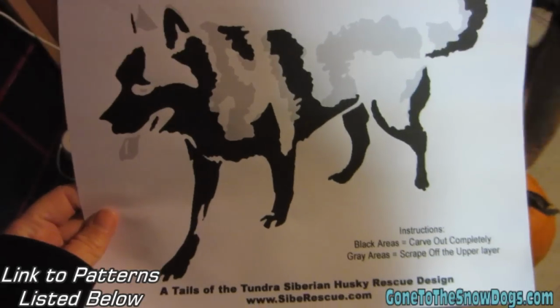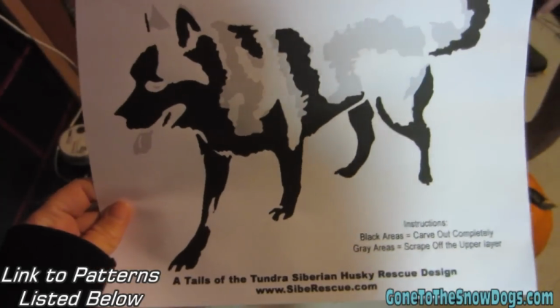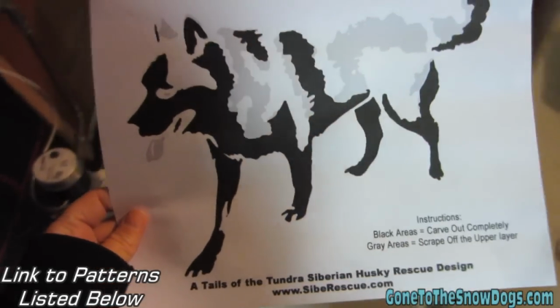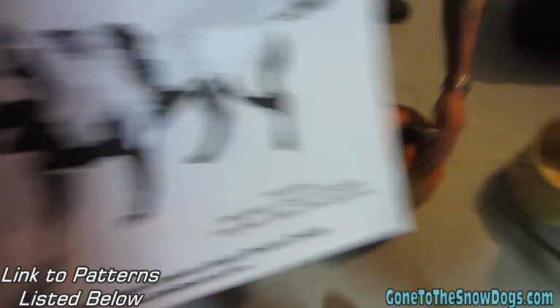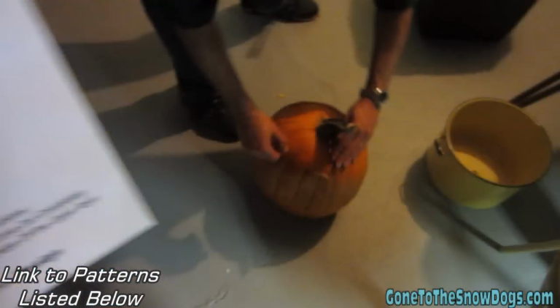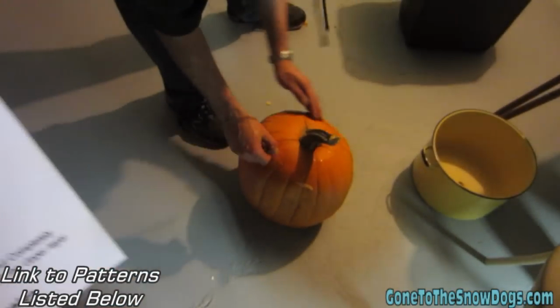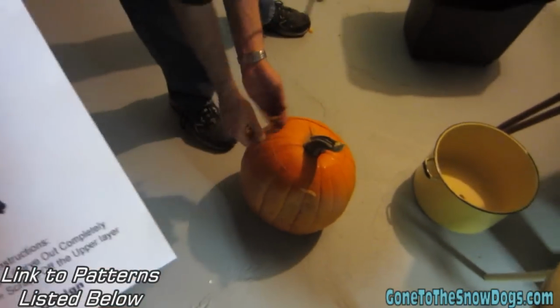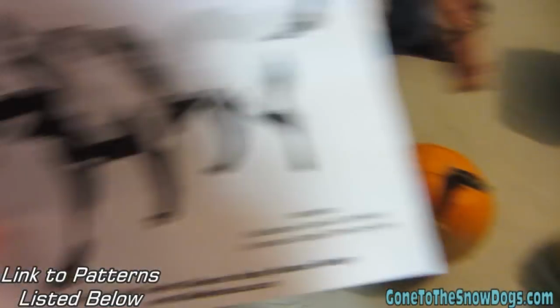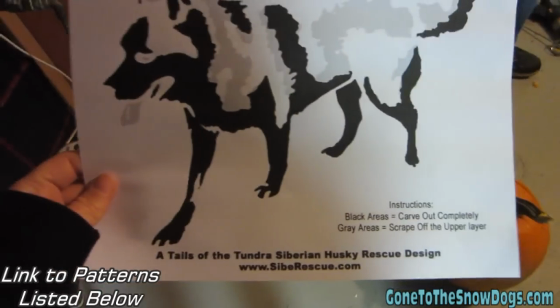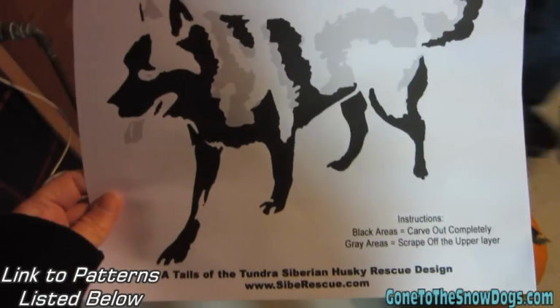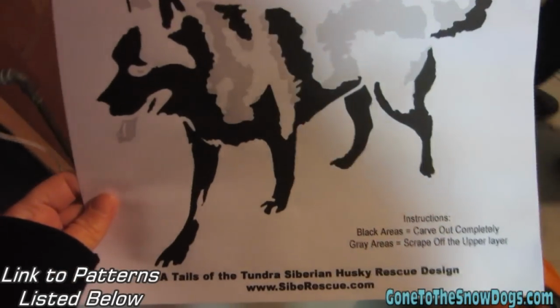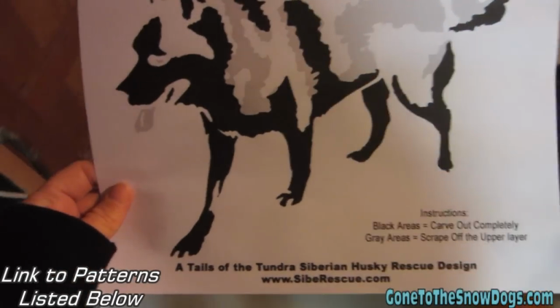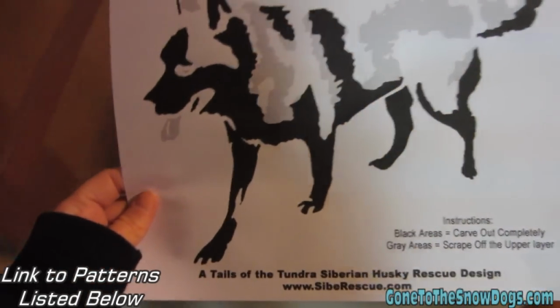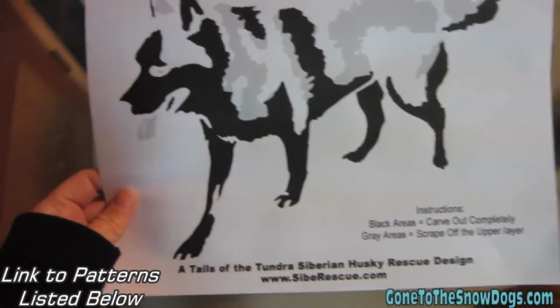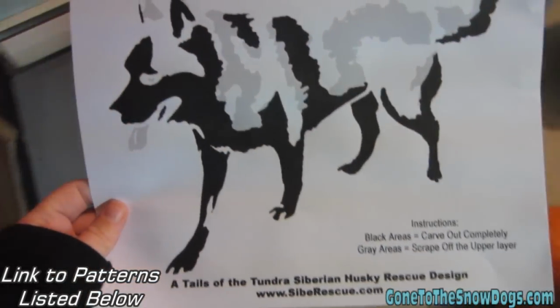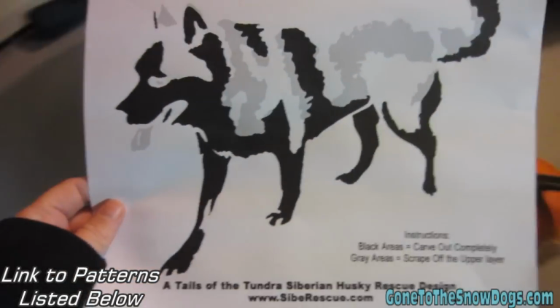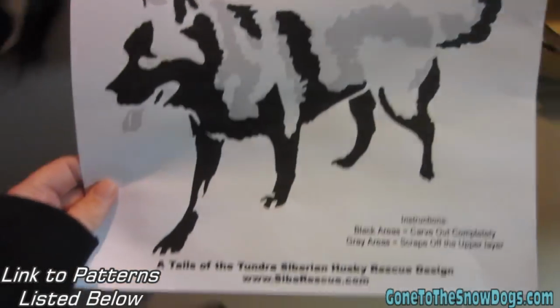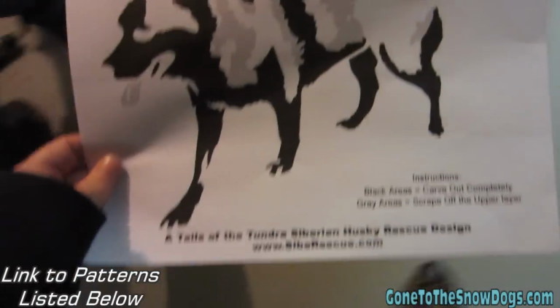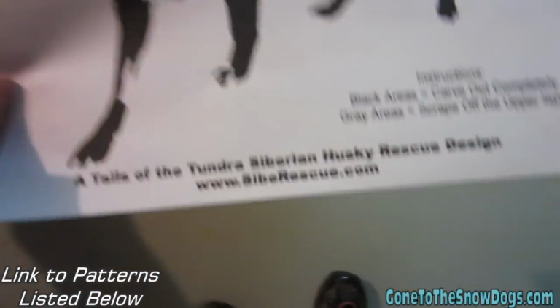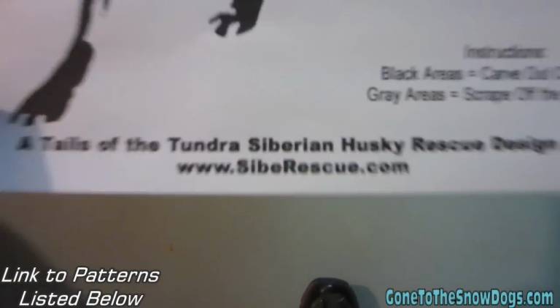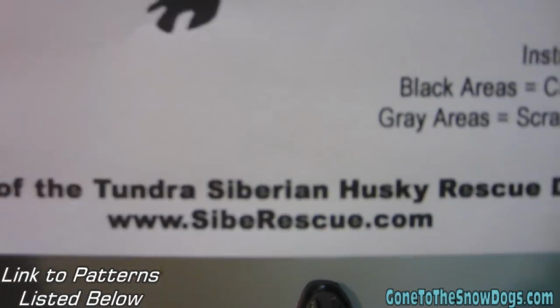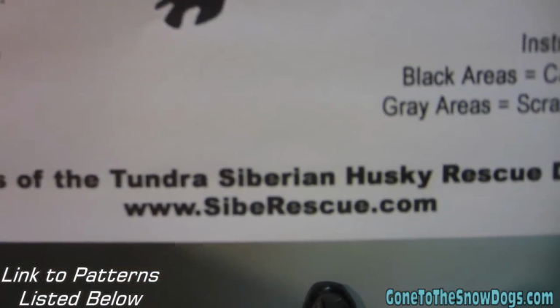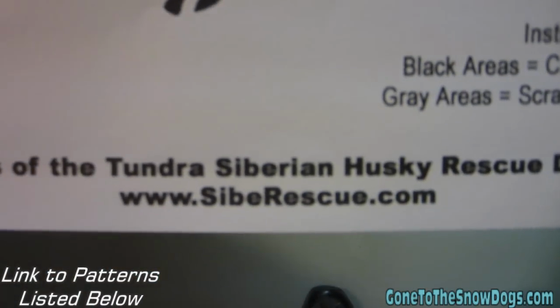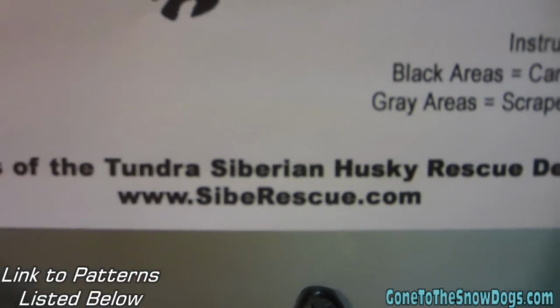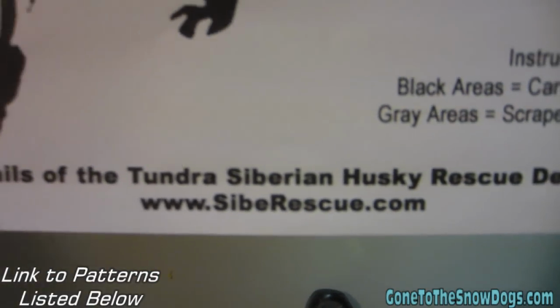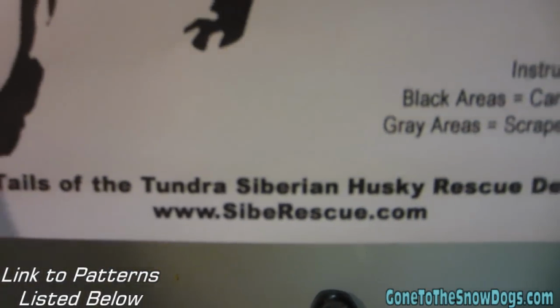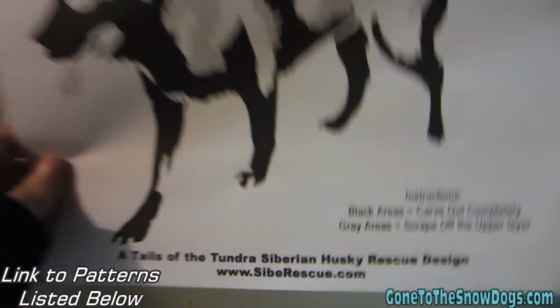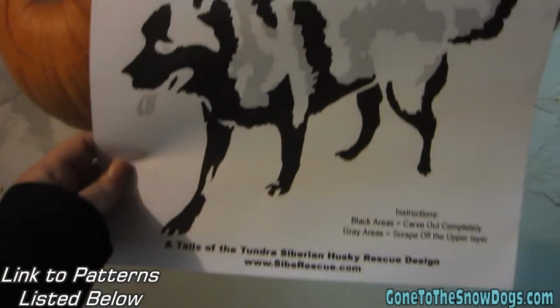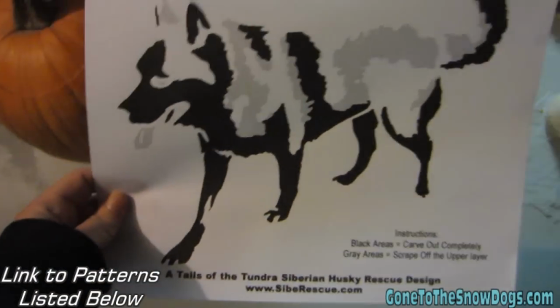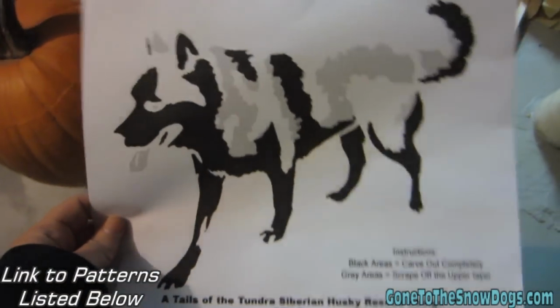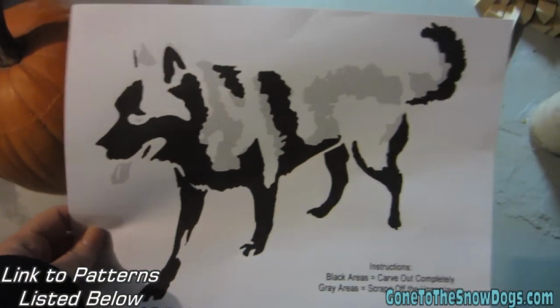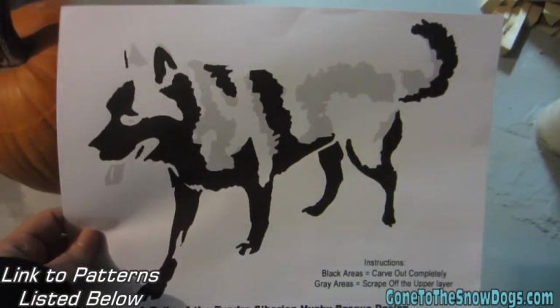This is the pattern I'm gonna put on that pumpkin right there. I got the pattern from Tales of the Tundra Siberian Husky Rescue — that website right there. I'll put links to where you can get this pattern and do it yourself too.